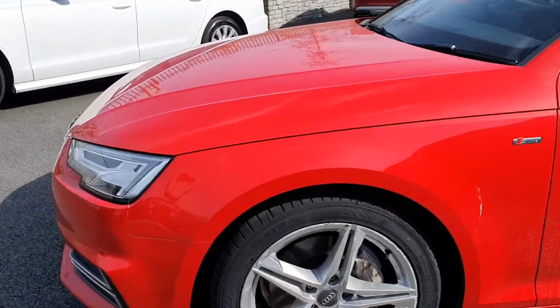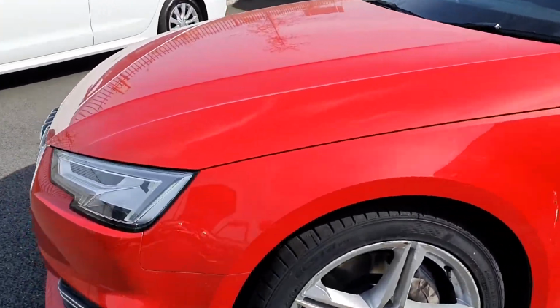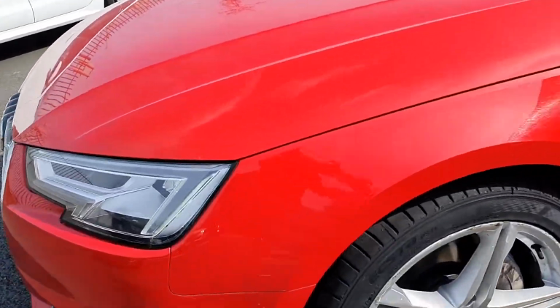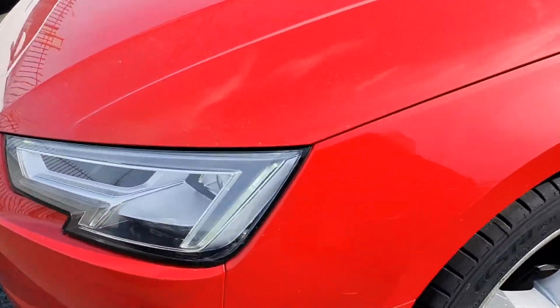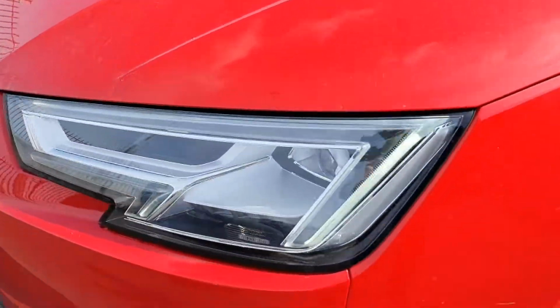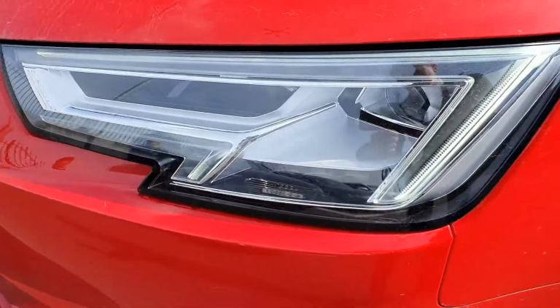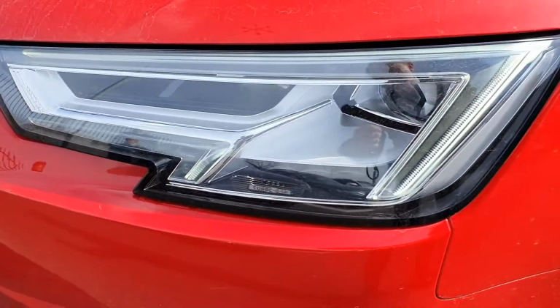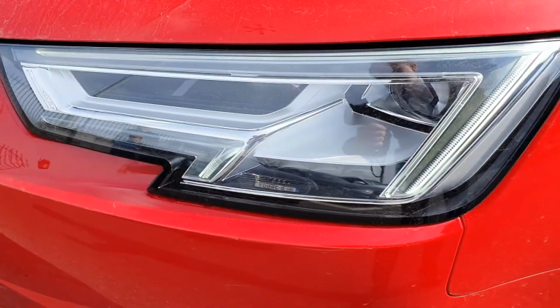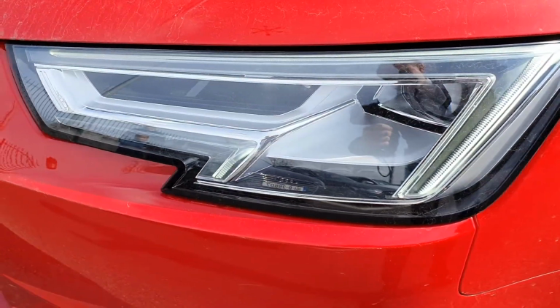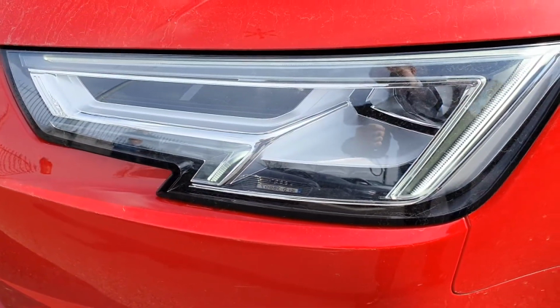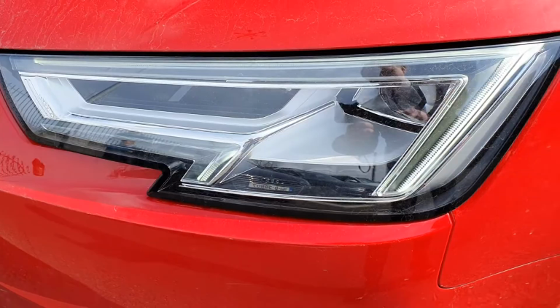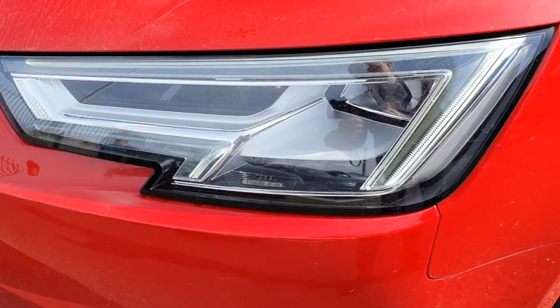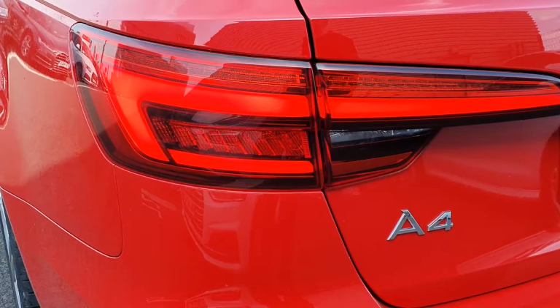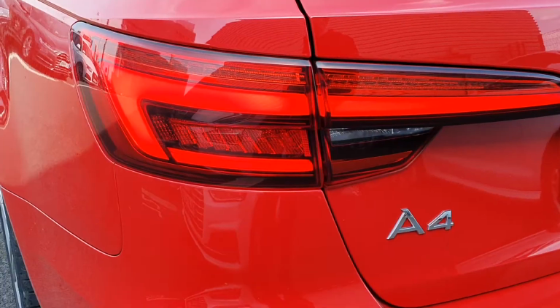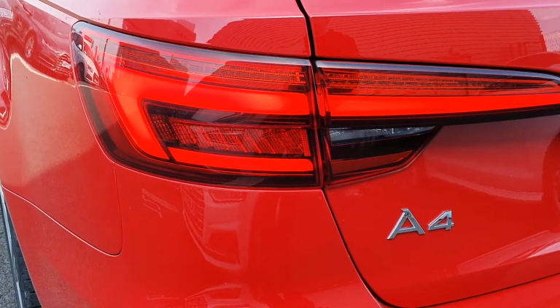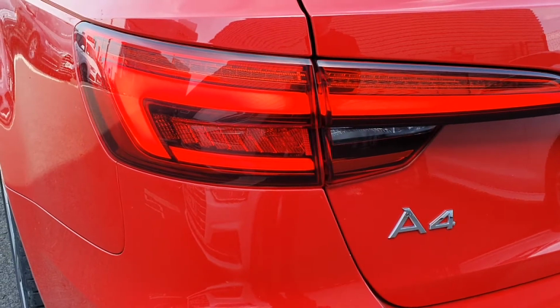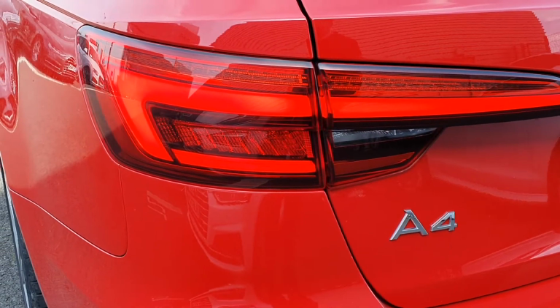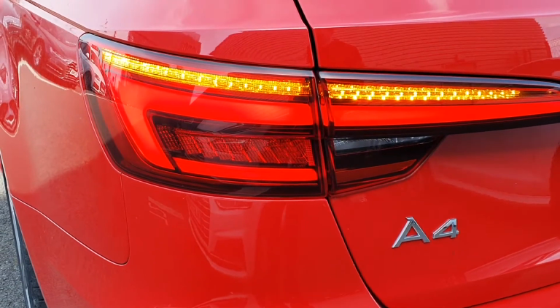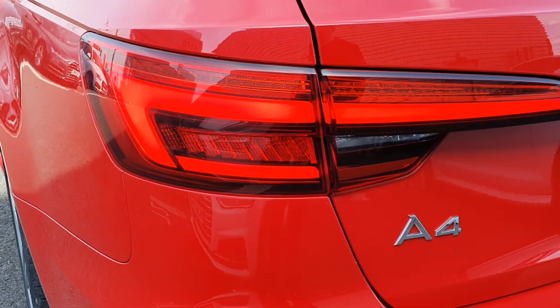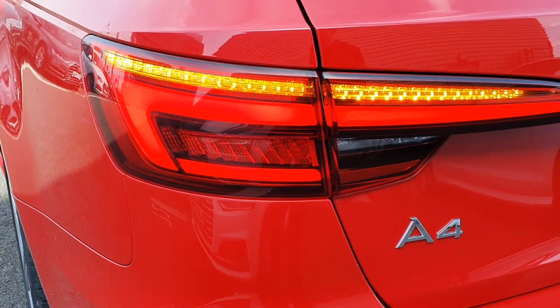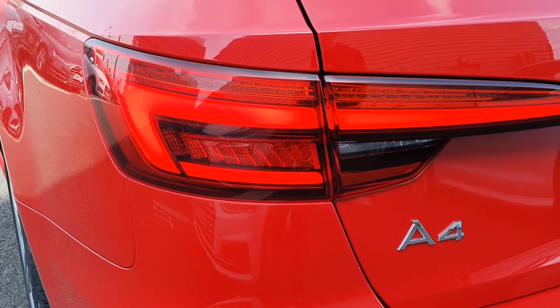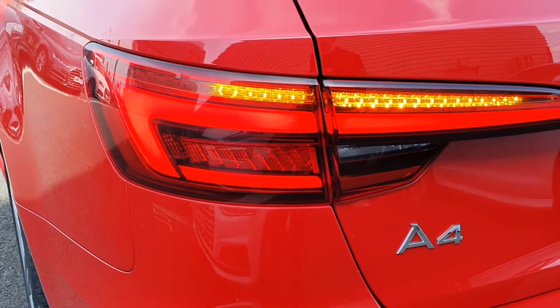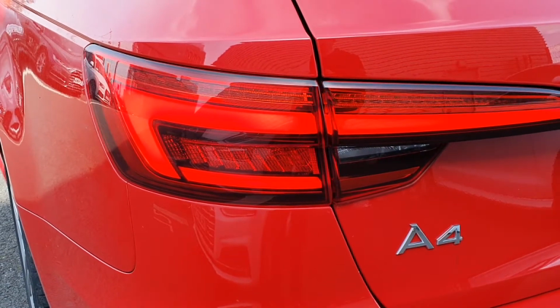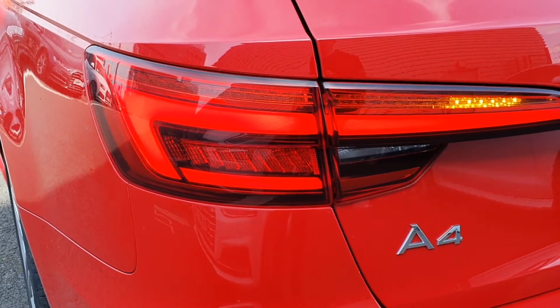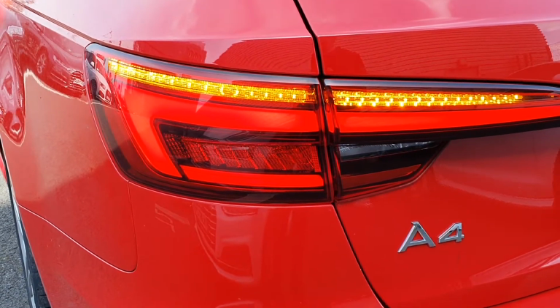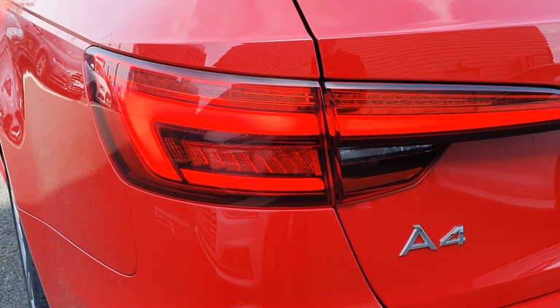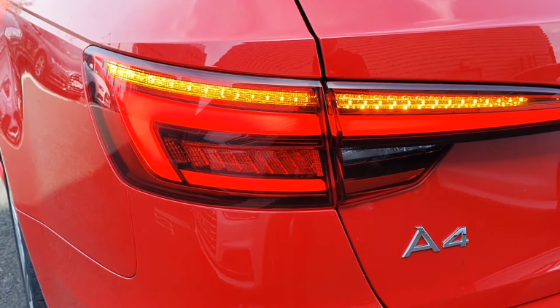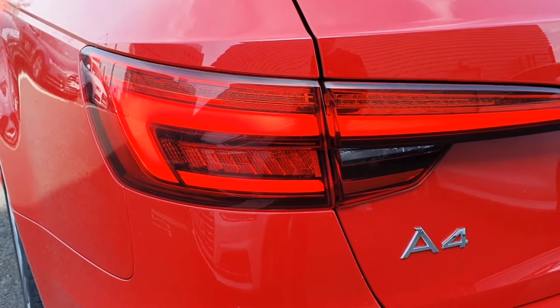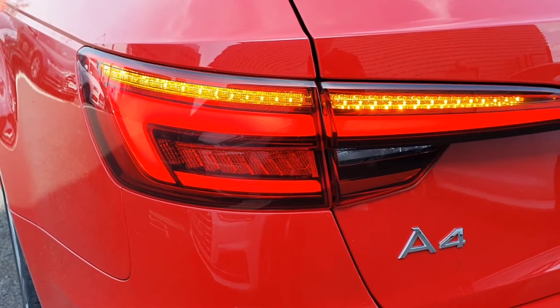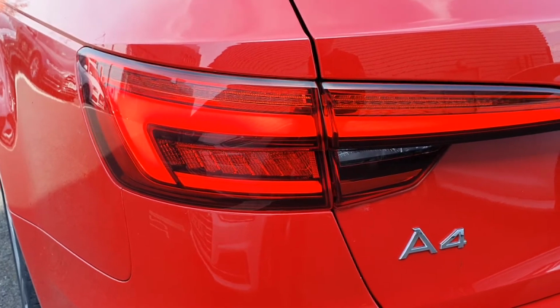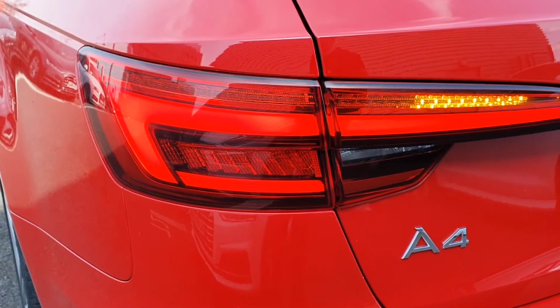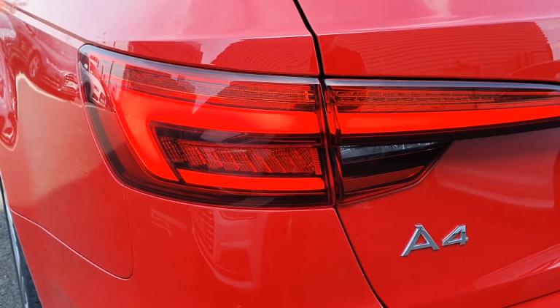It also has the optional upgrades of full LED lights and headlights, and with that upgrade it gives it the rear dynamic indicators — you can see they're swiping from right to left.